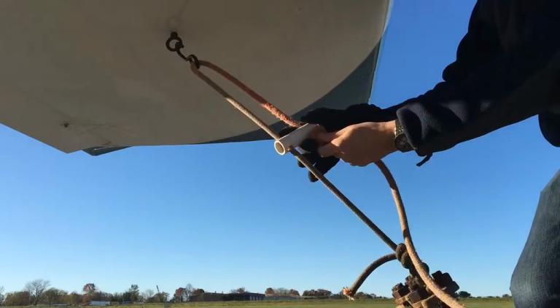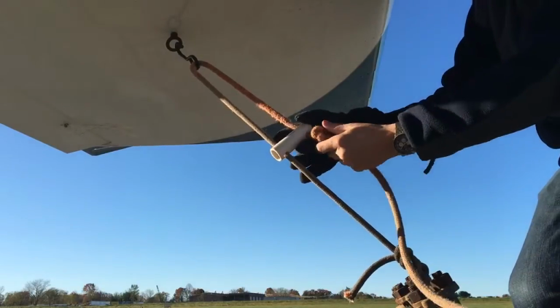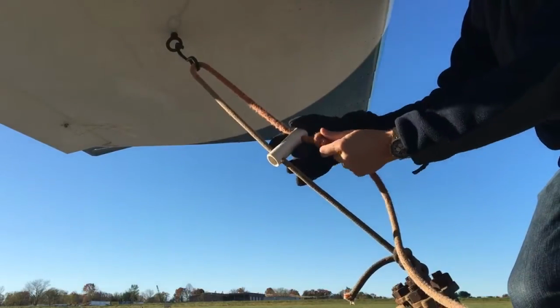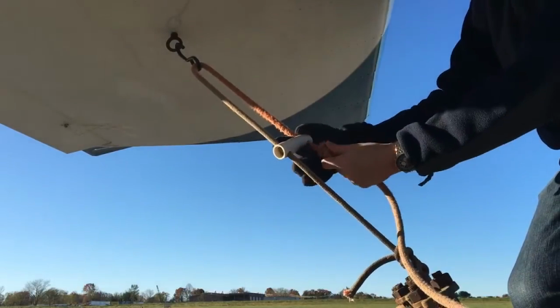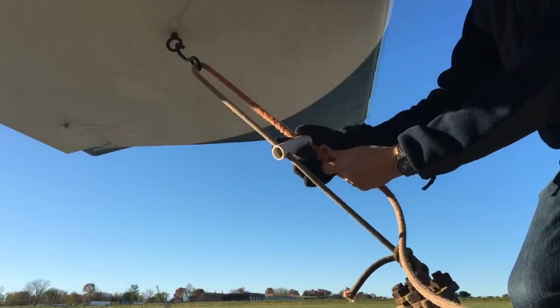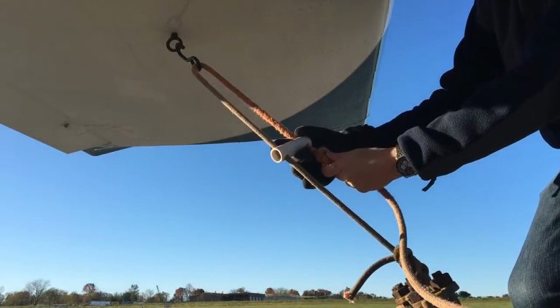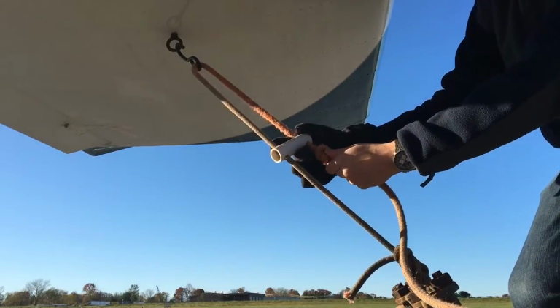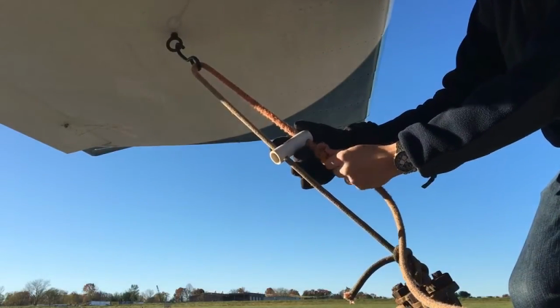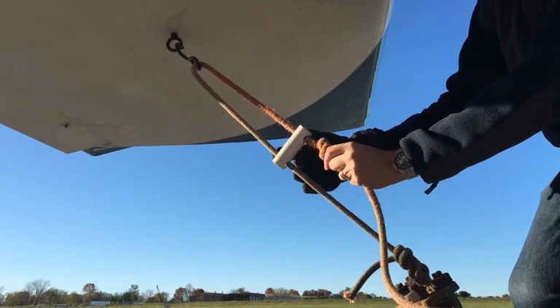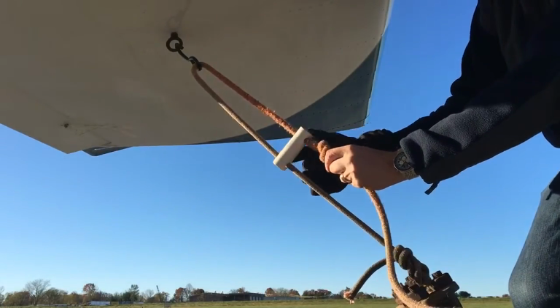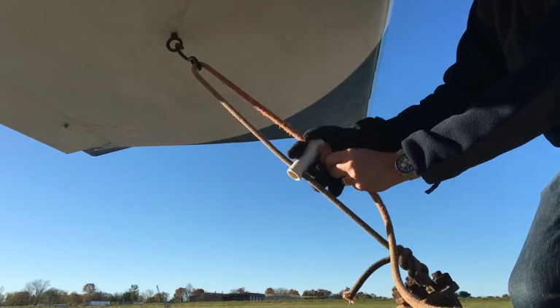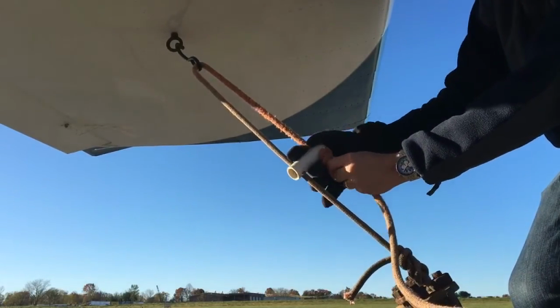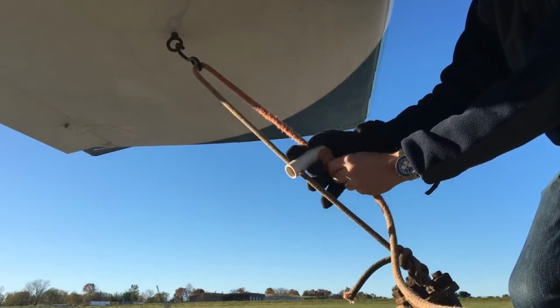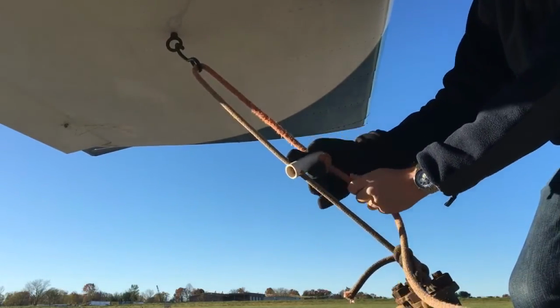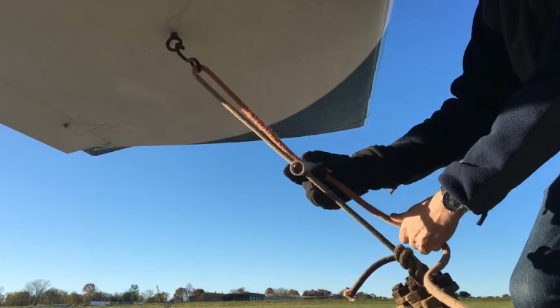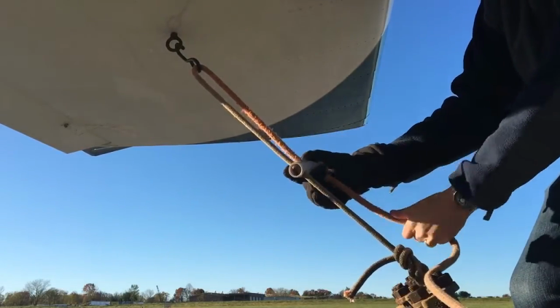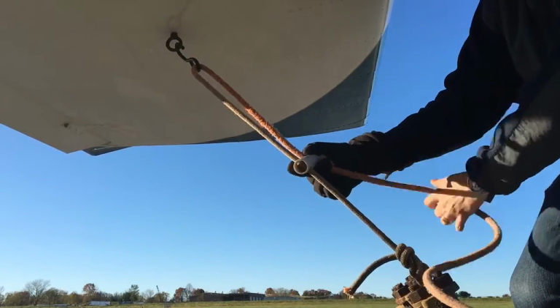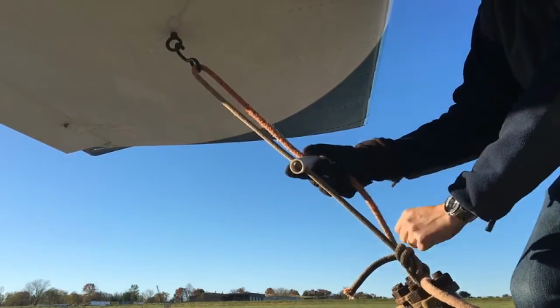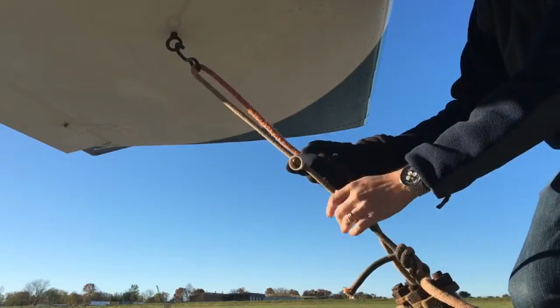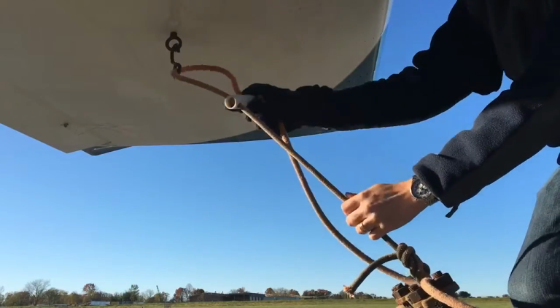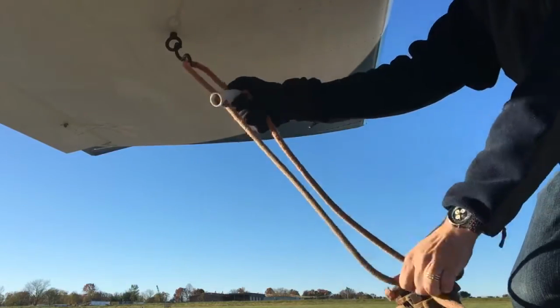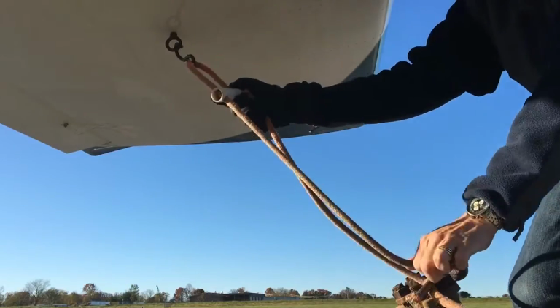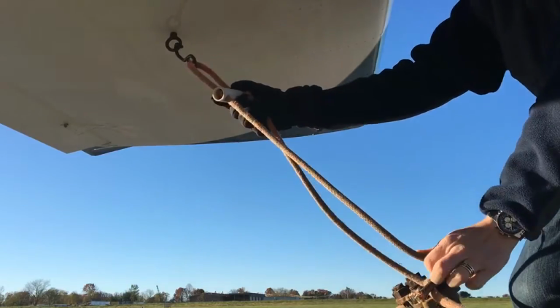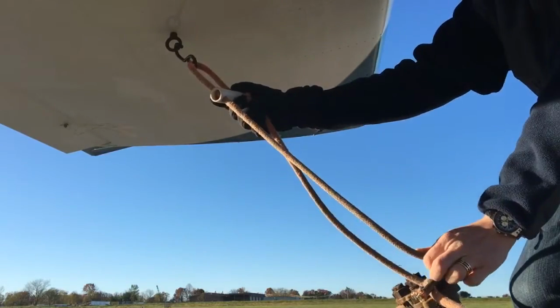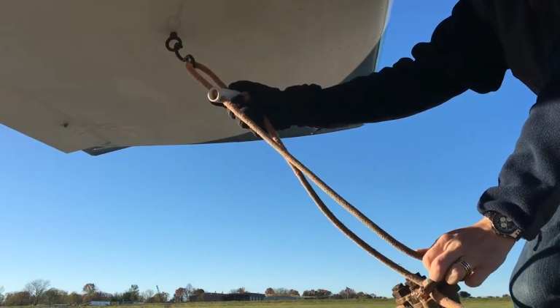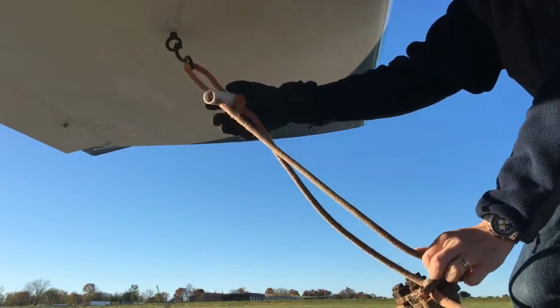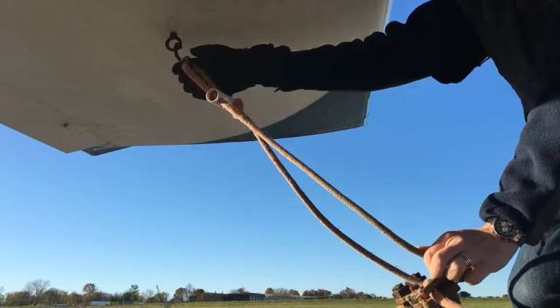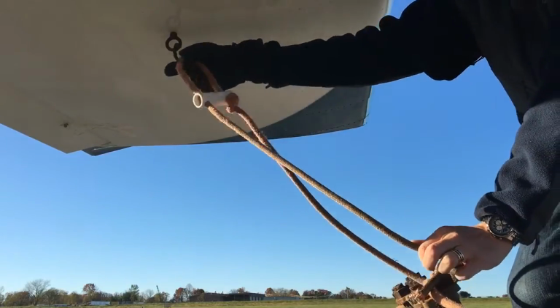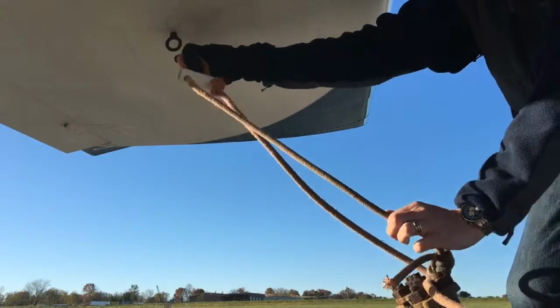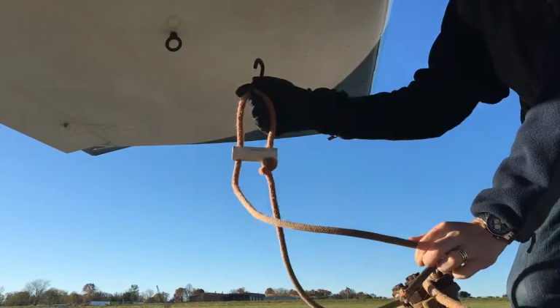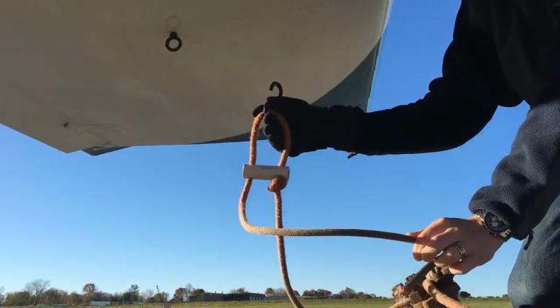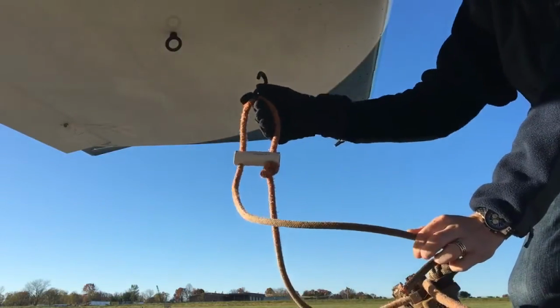There should be a knot on one side. To loosen the tie-down, slide it up, give slack, and unhook.